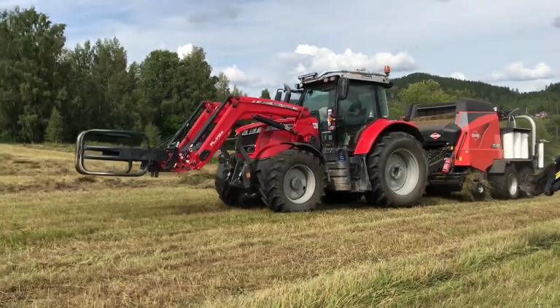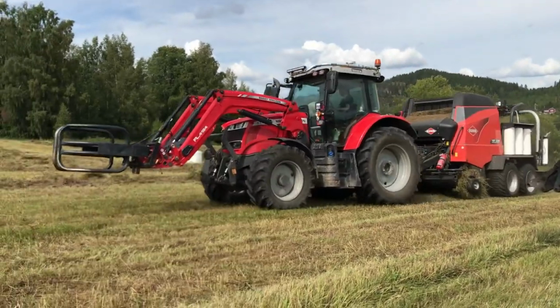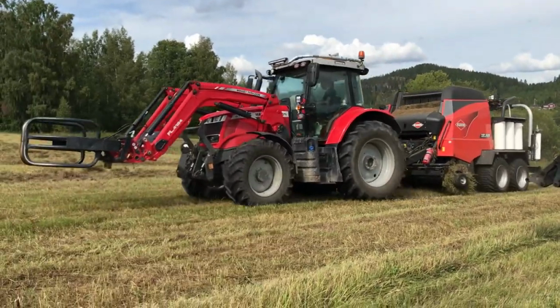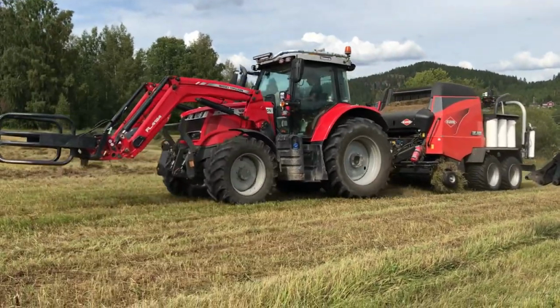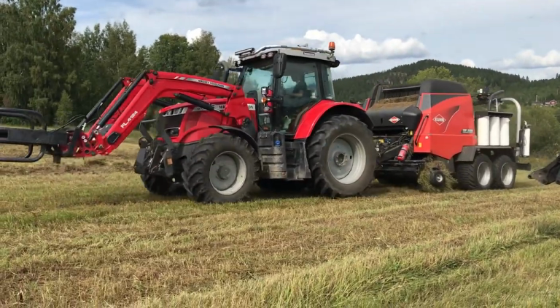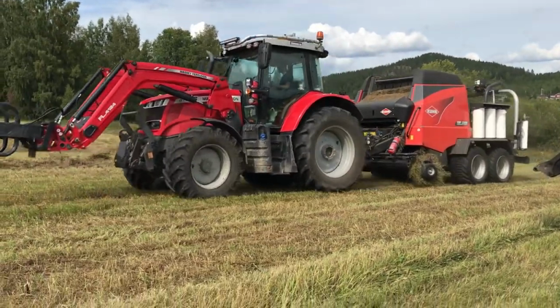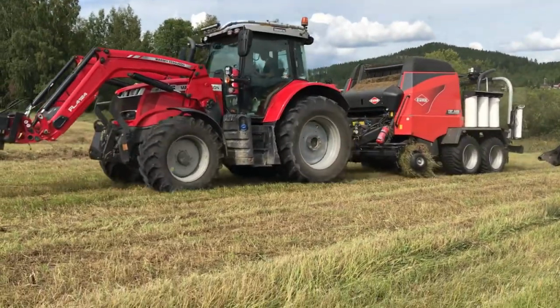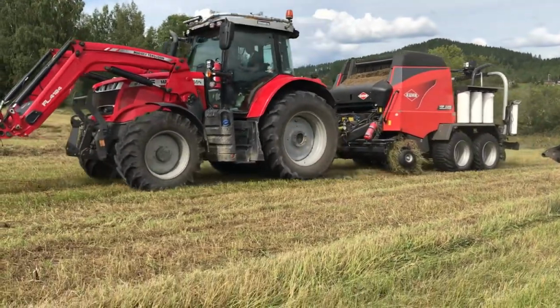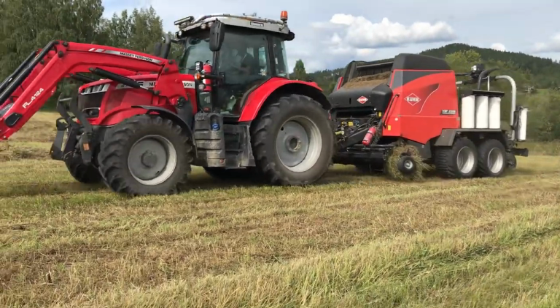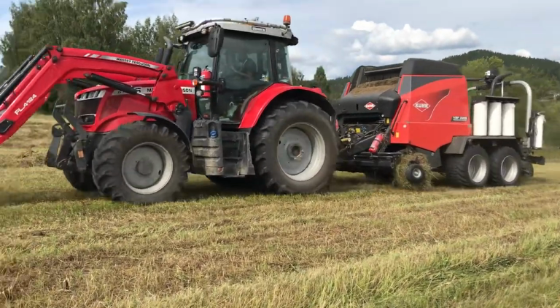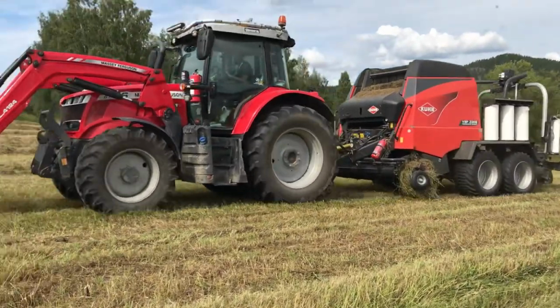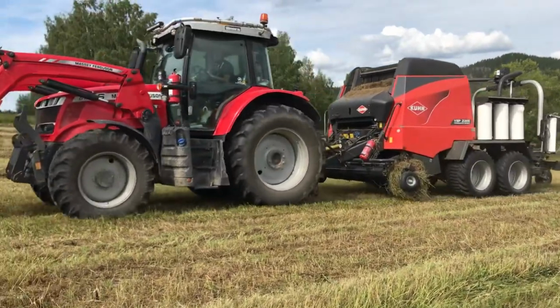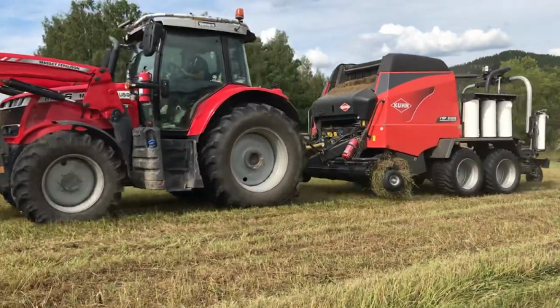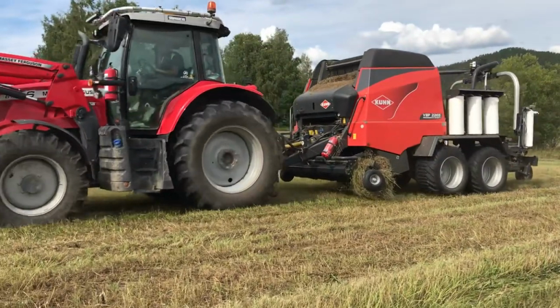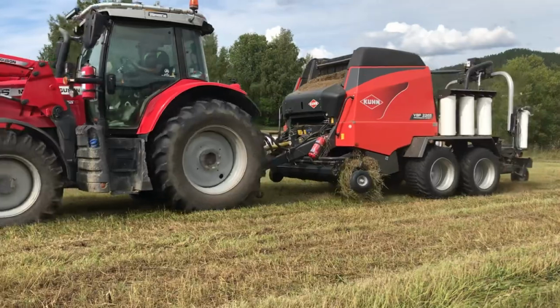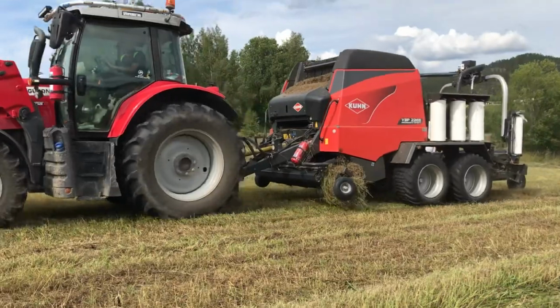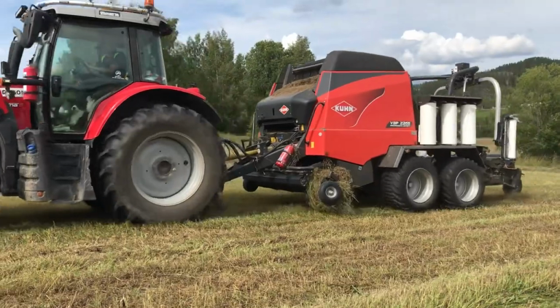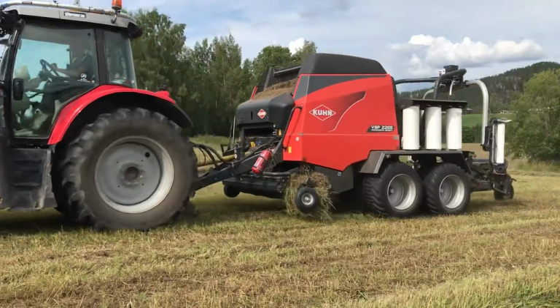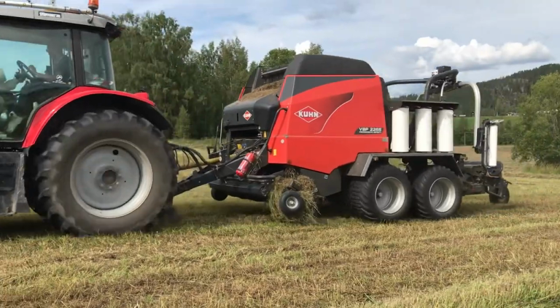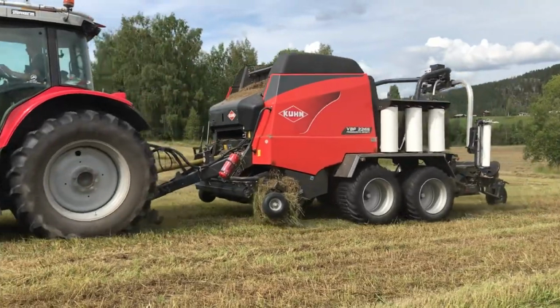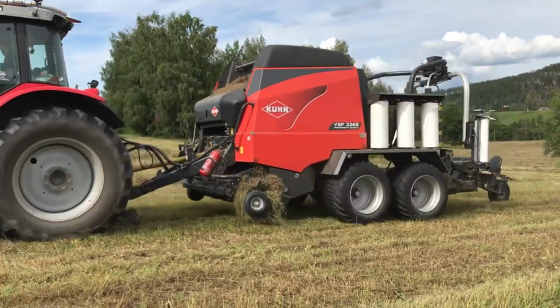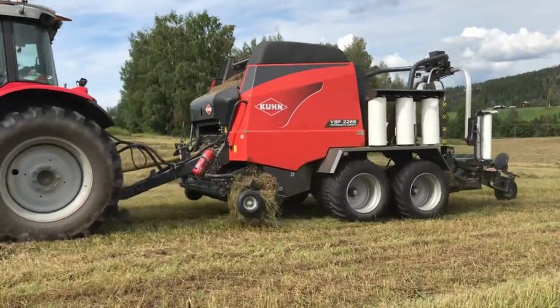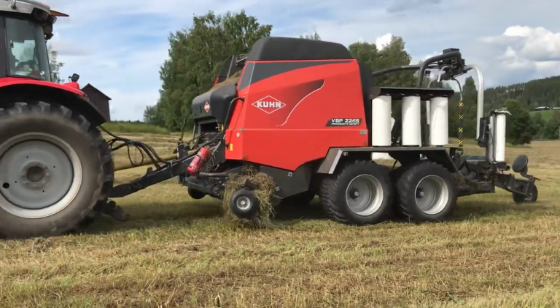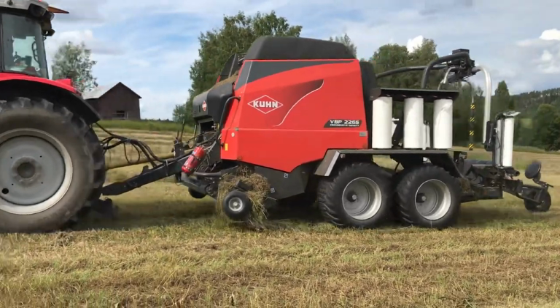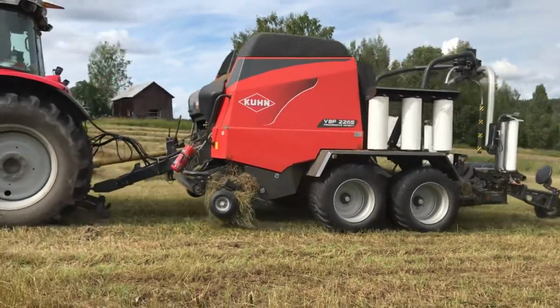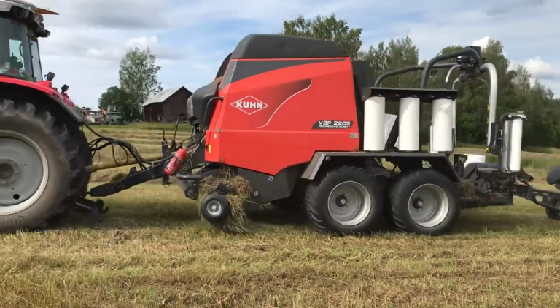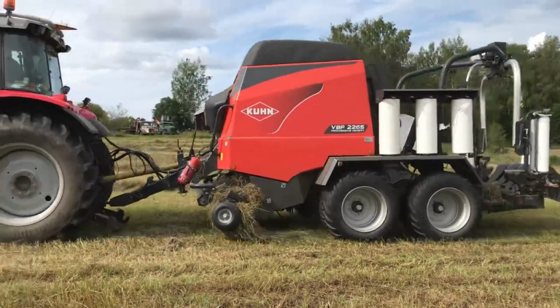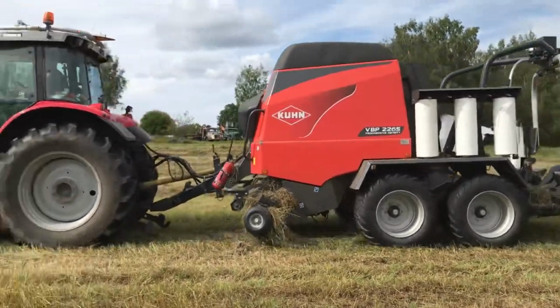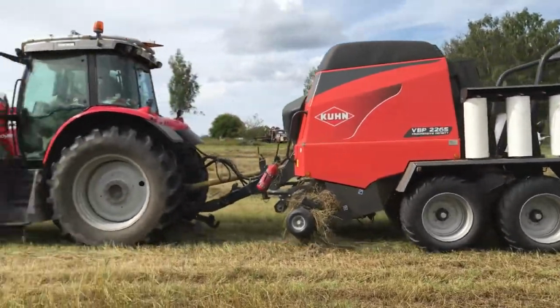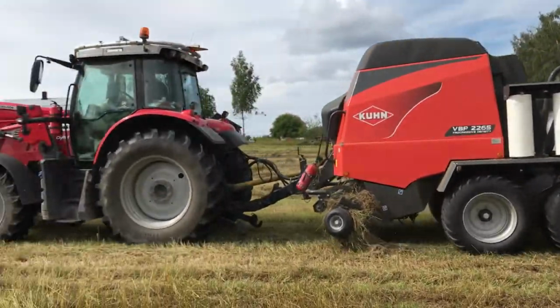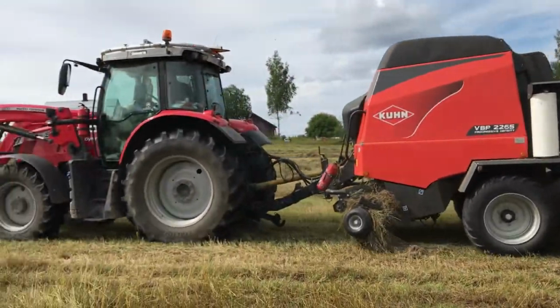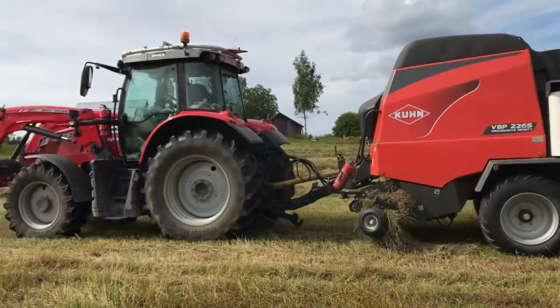Yeah, this one seems to be collecting the laid out rows and I think it's a bit different. That's awesome.